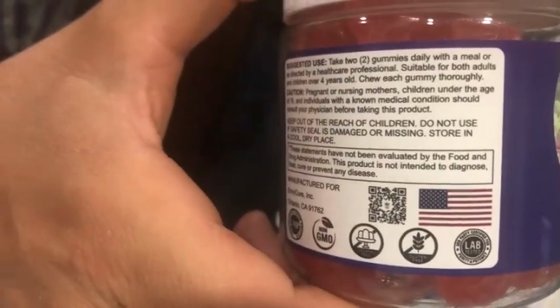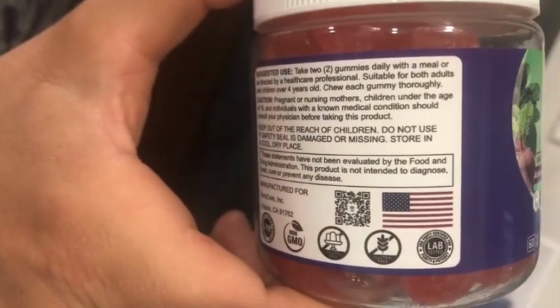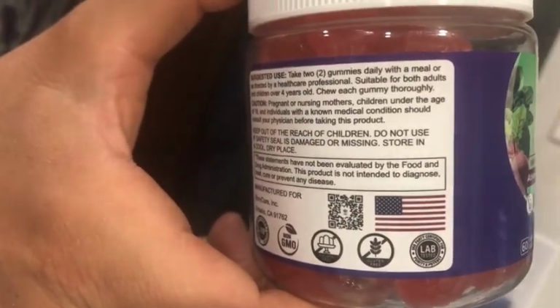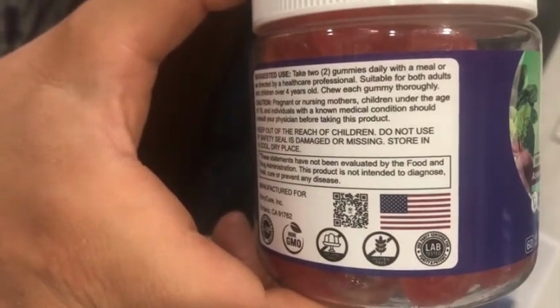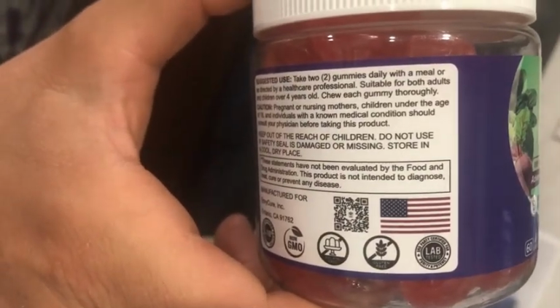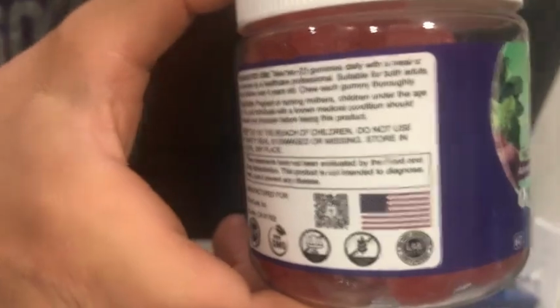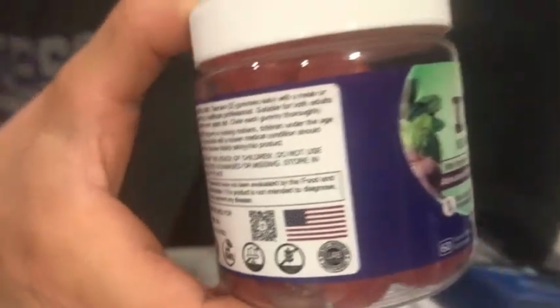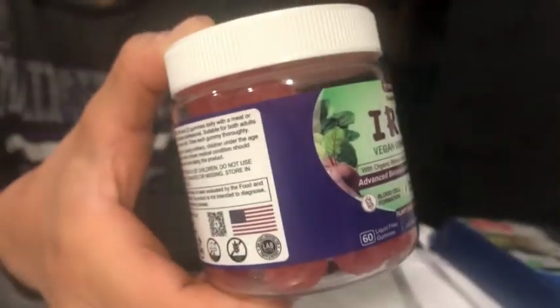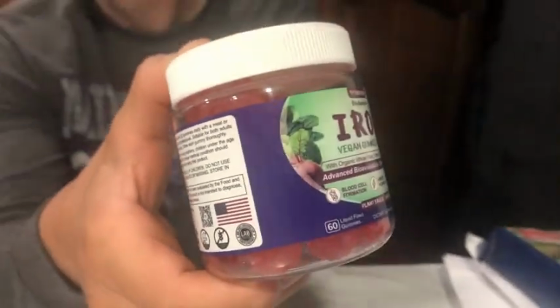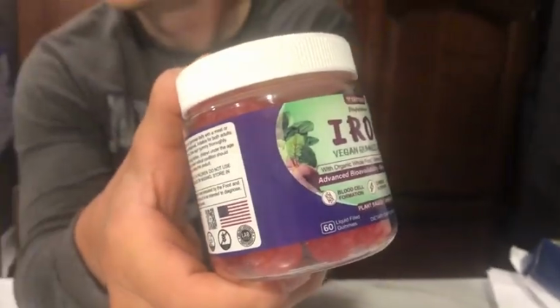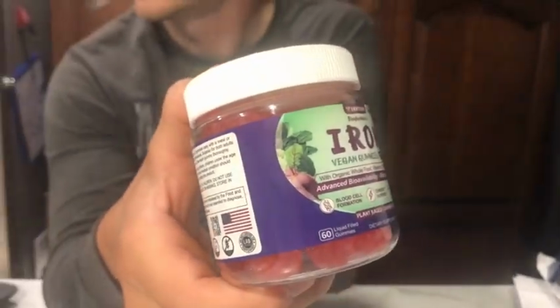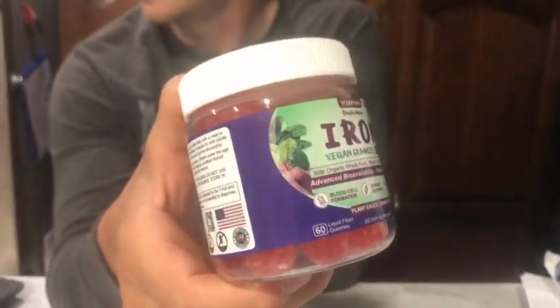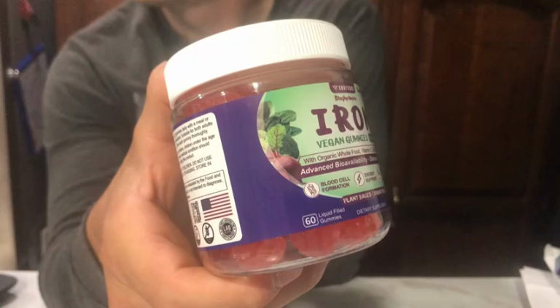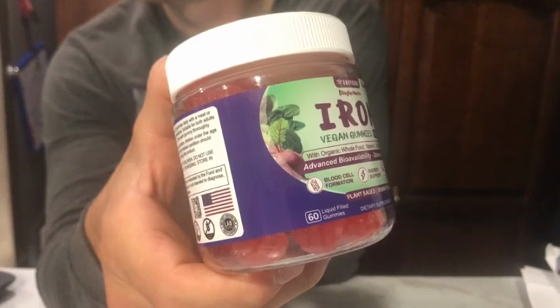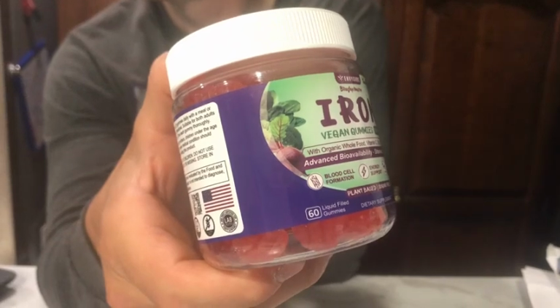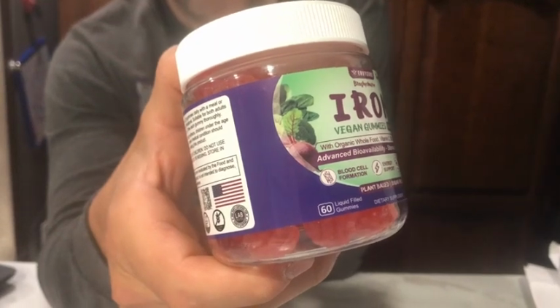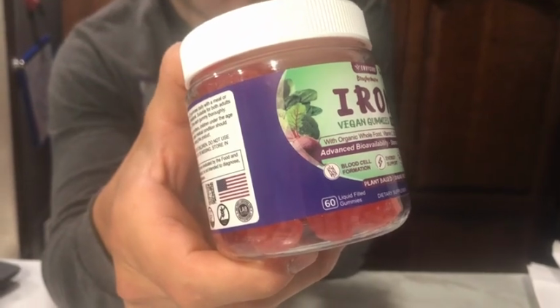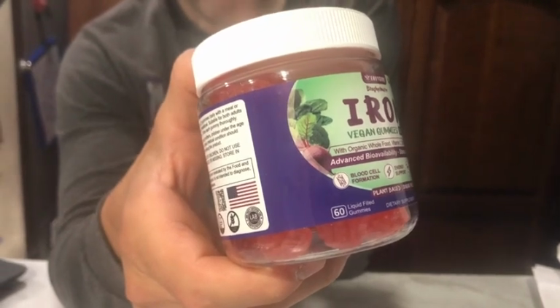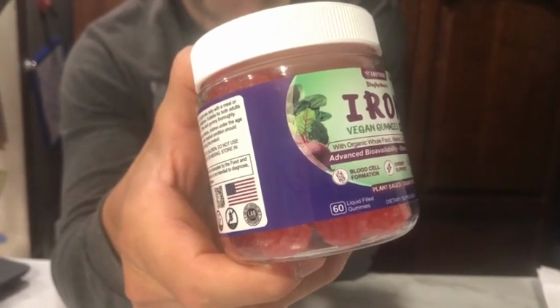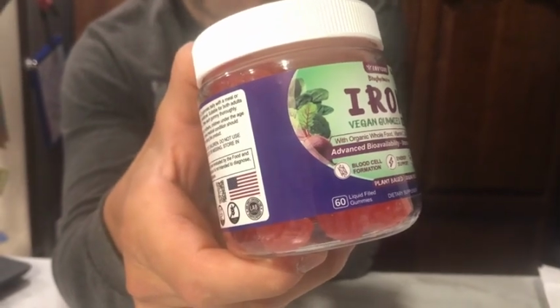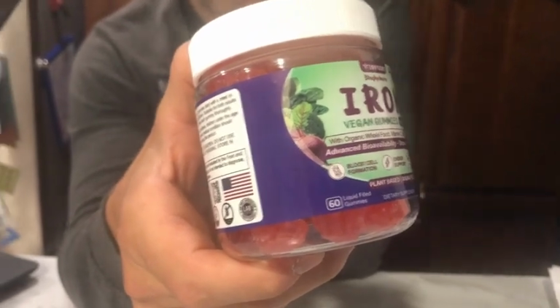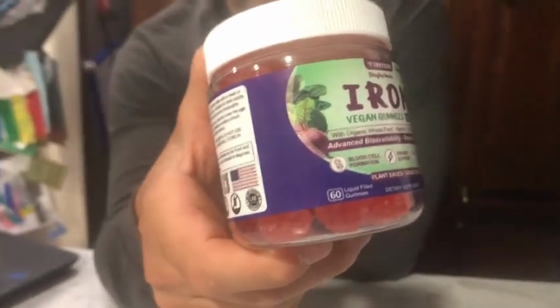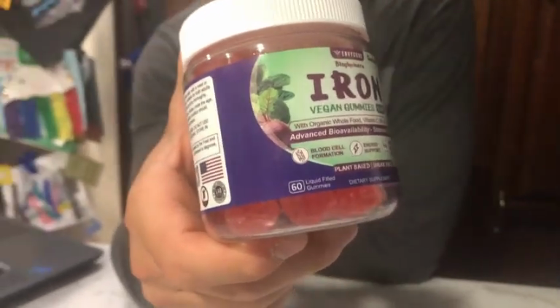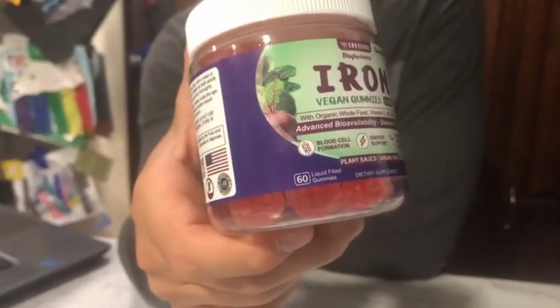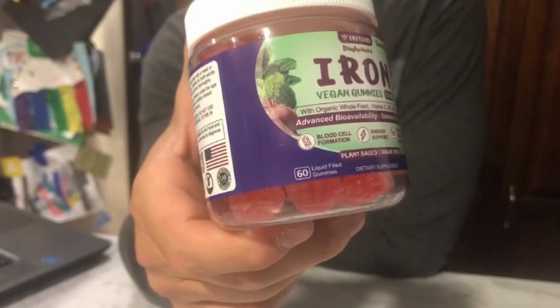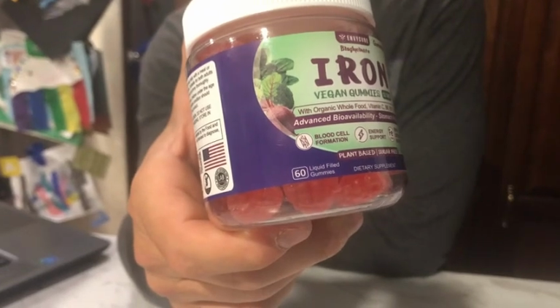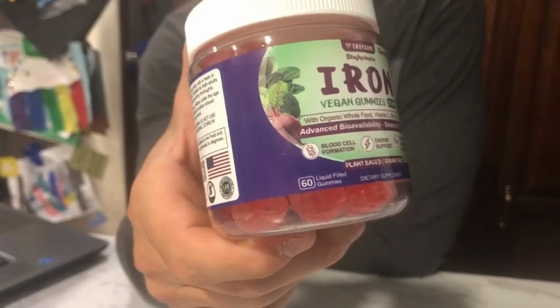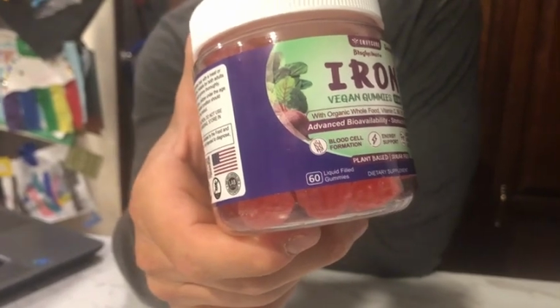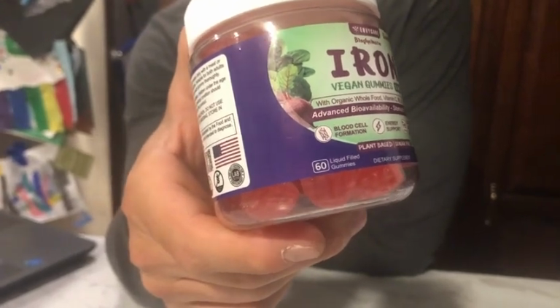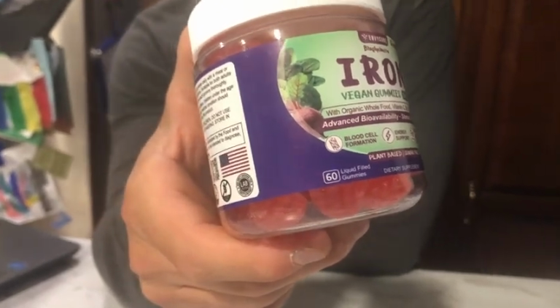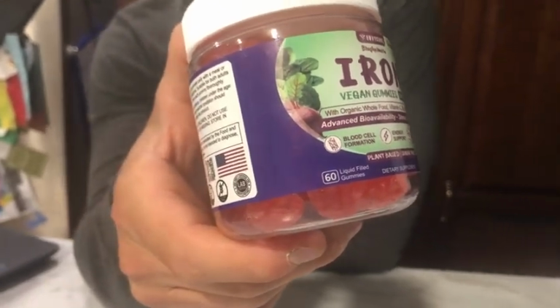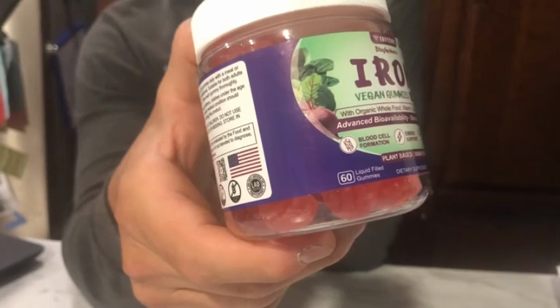It is bisglycine chelated iron and it's got a high bioavailability and good absorption. It's suitable for vegetarians. It's got vitamin C and B6,